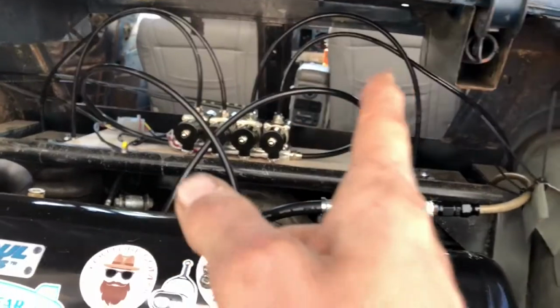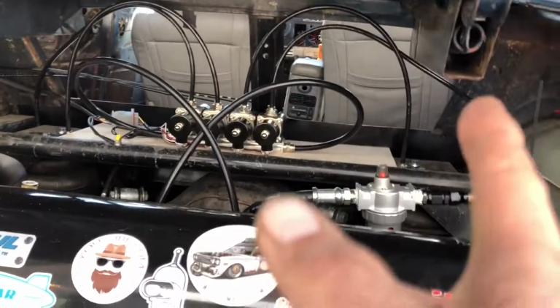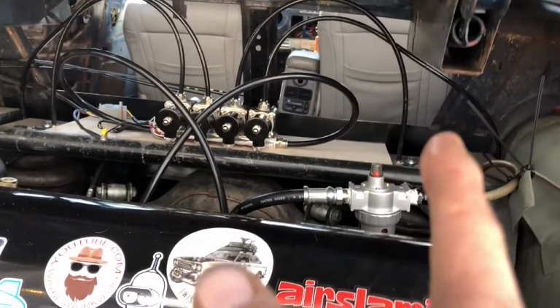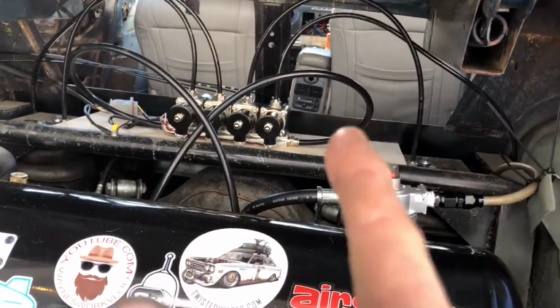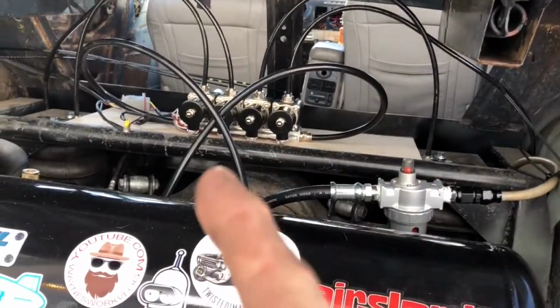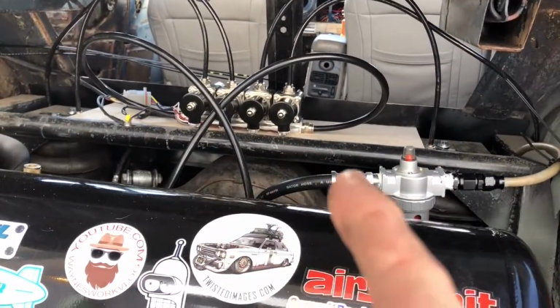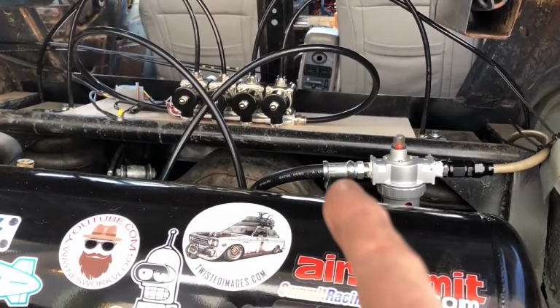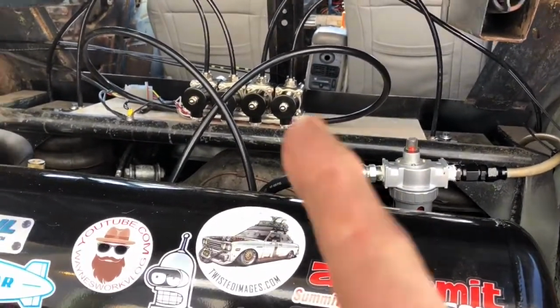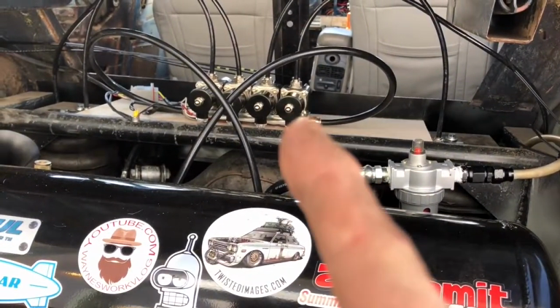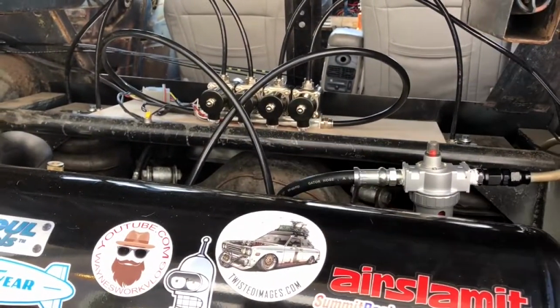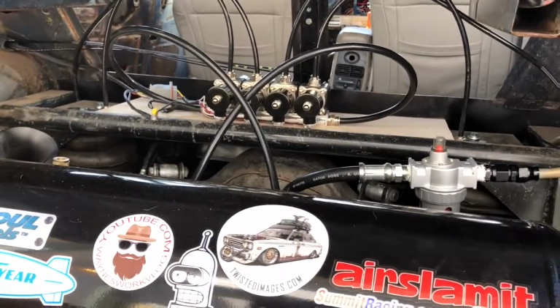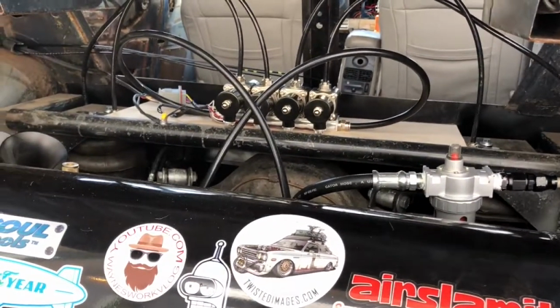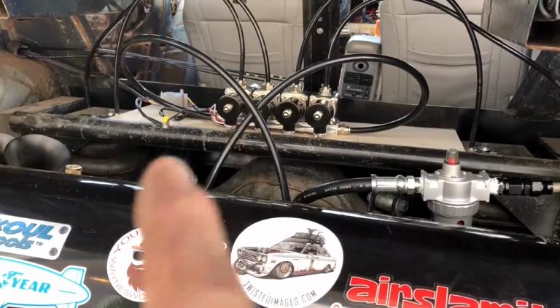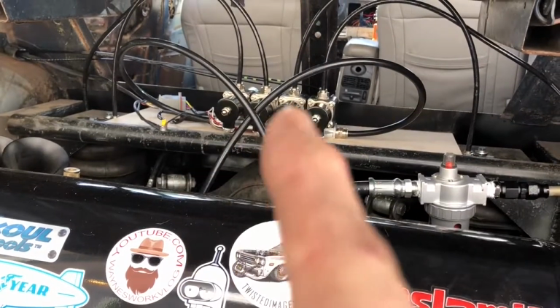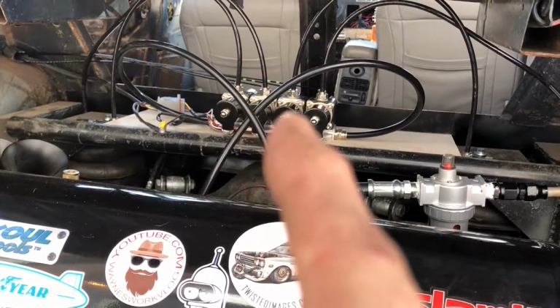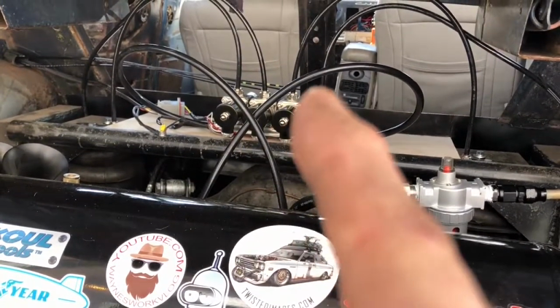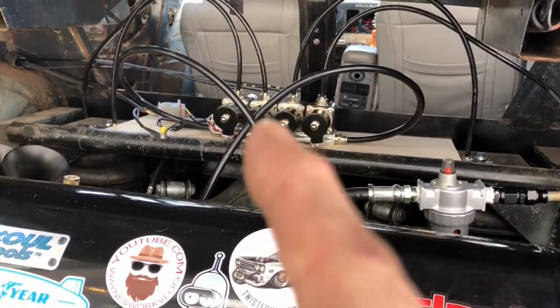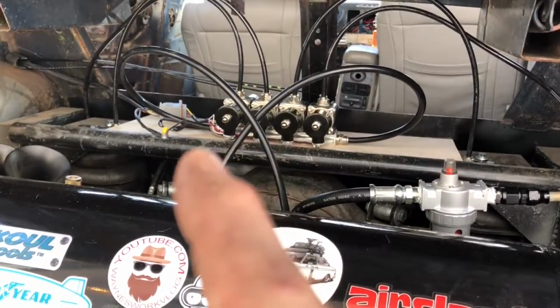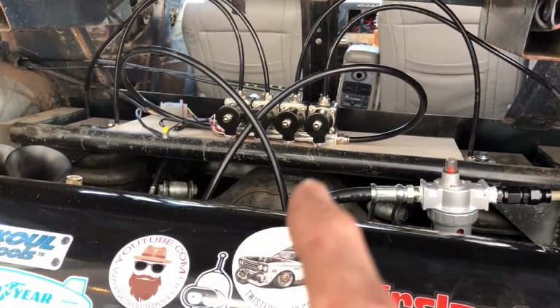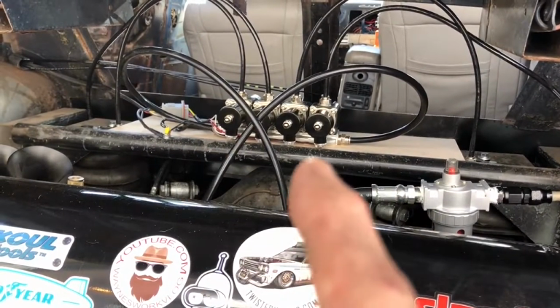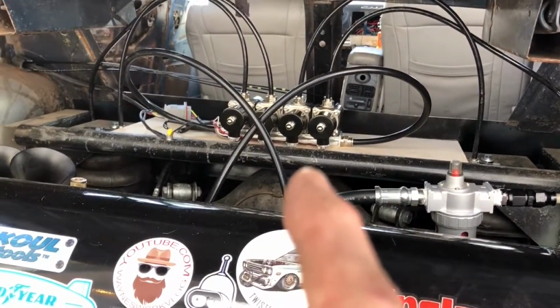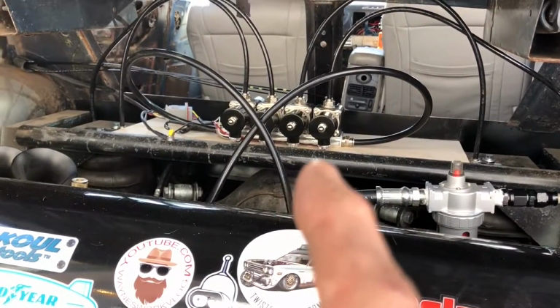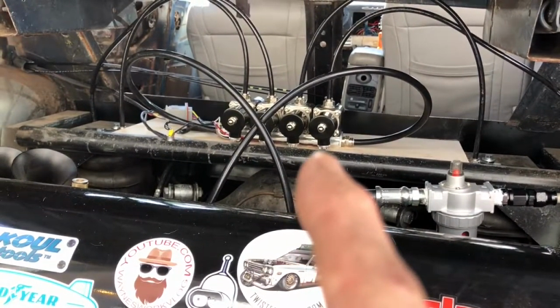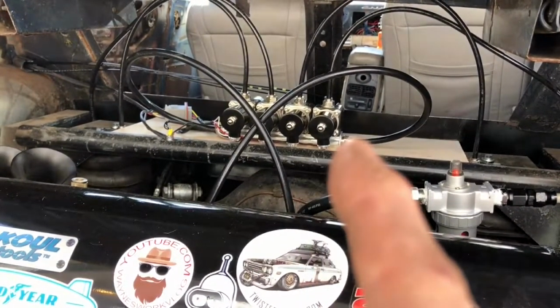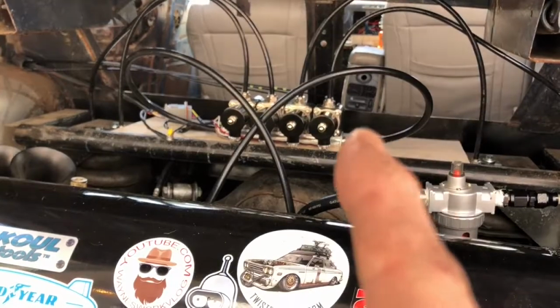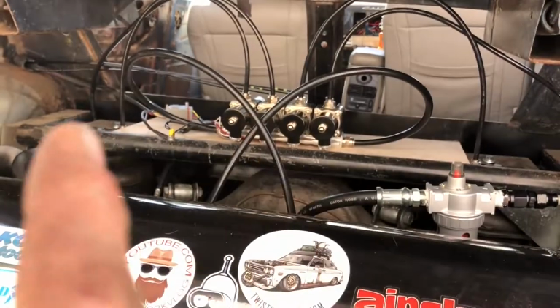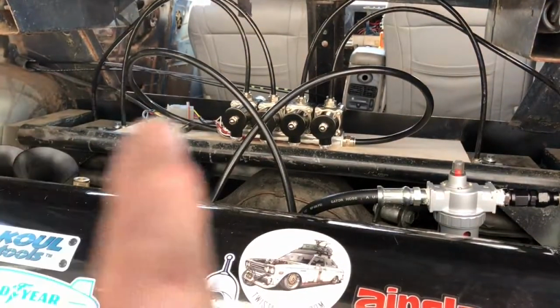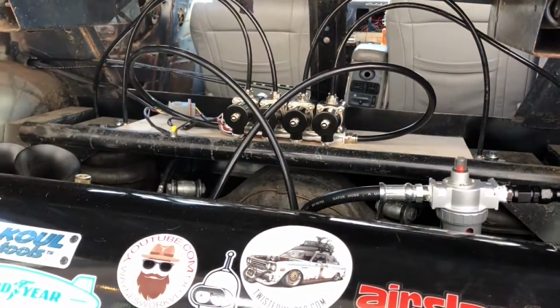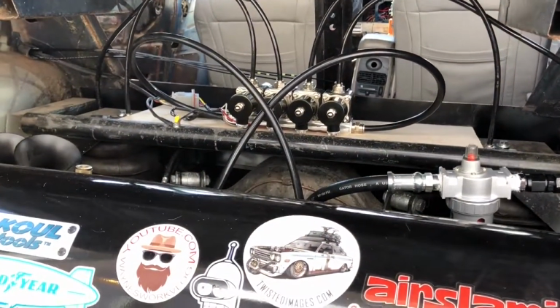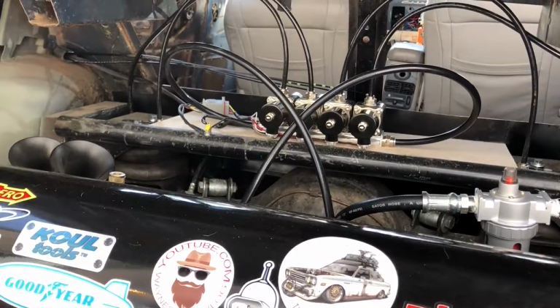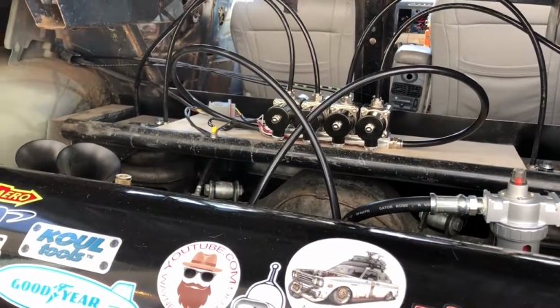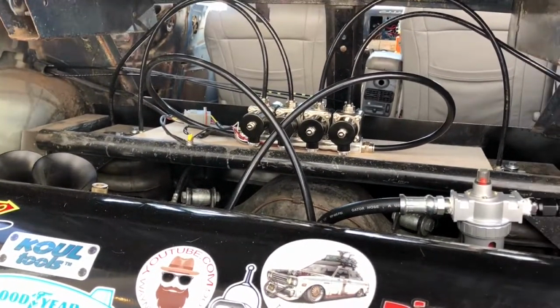The front right bag tends to leak down pretty slow, so I contacted the guy I got this valve body from and he was more than generous in sending me a rebuild kit for all four valves for free.